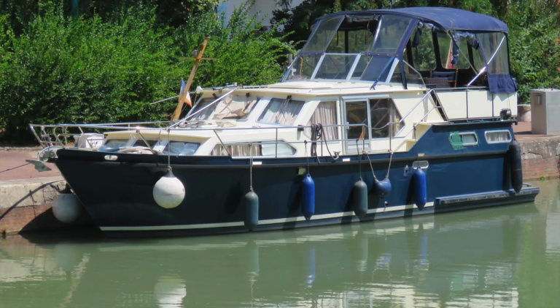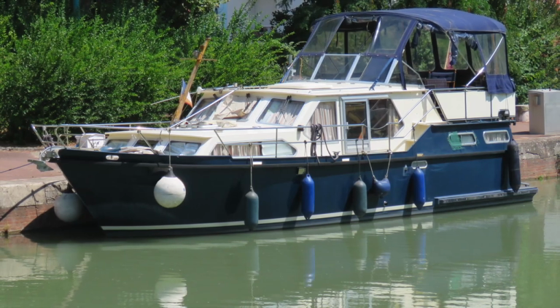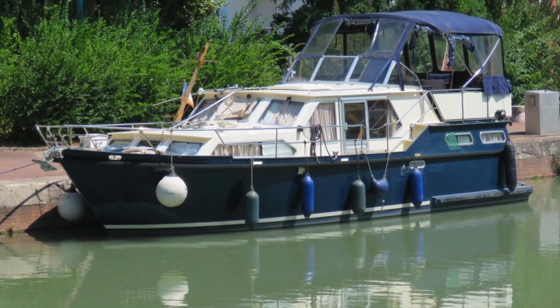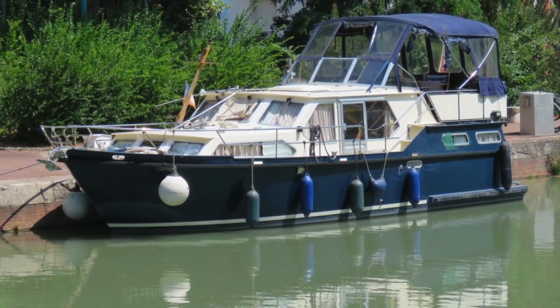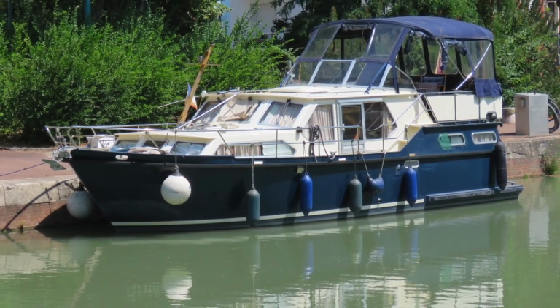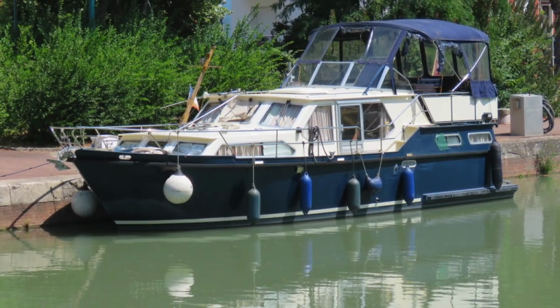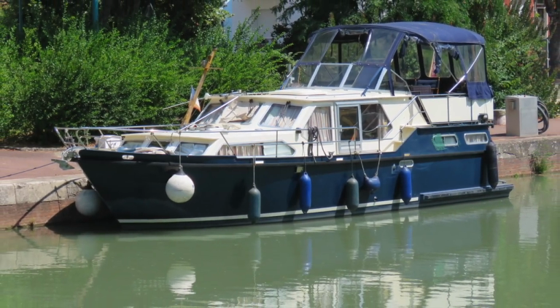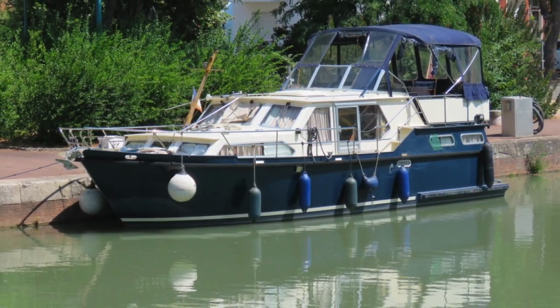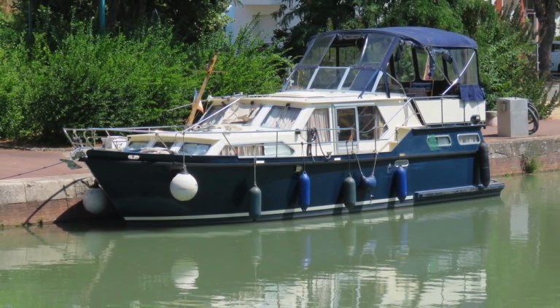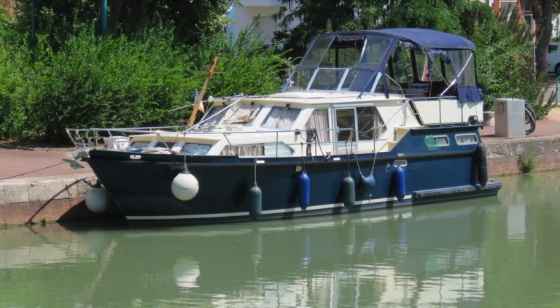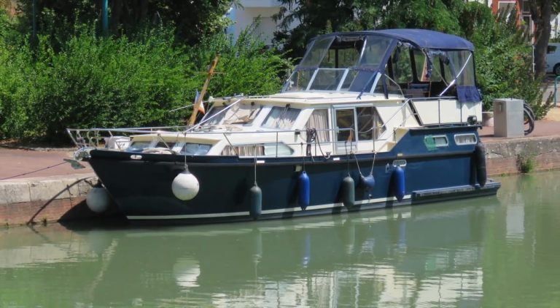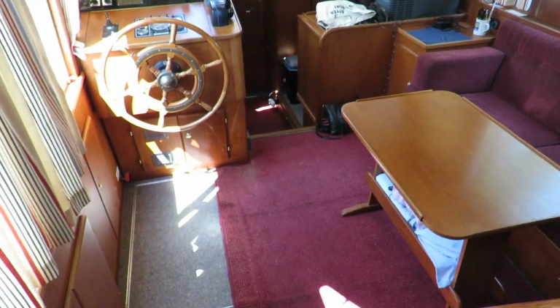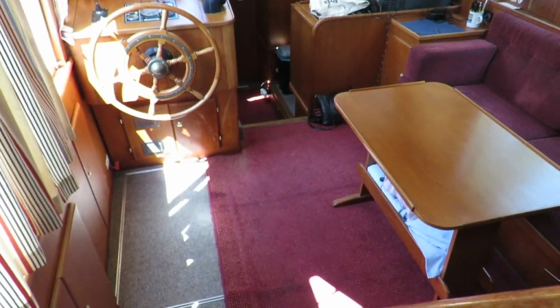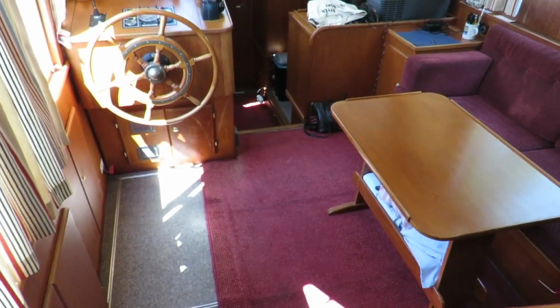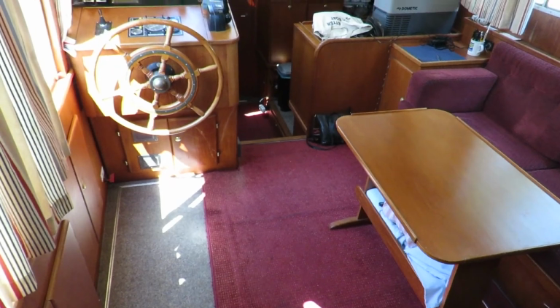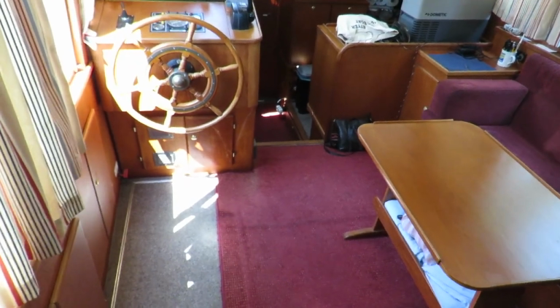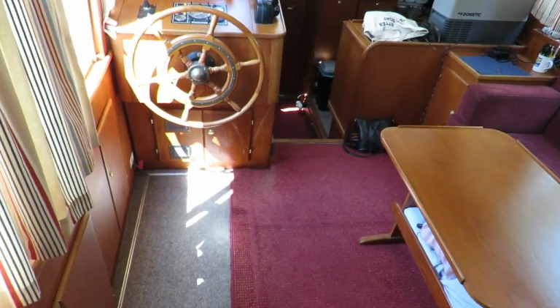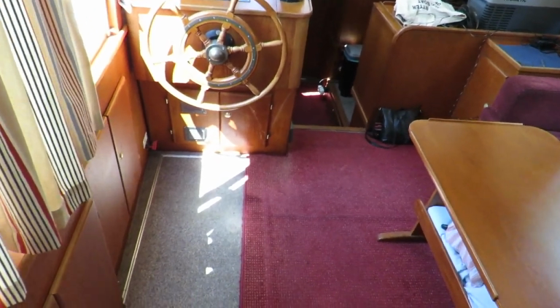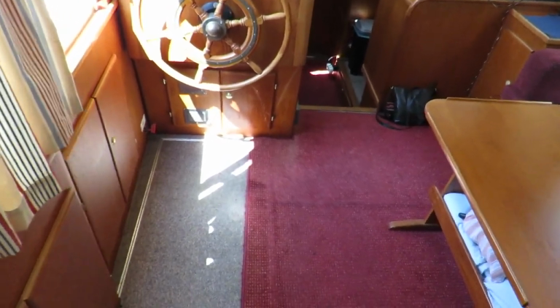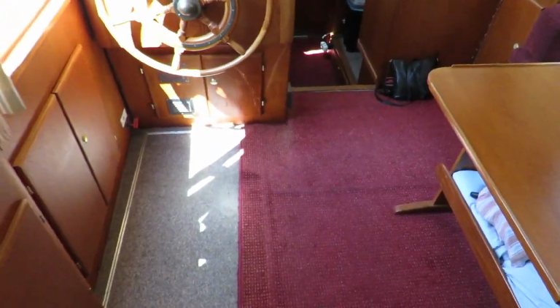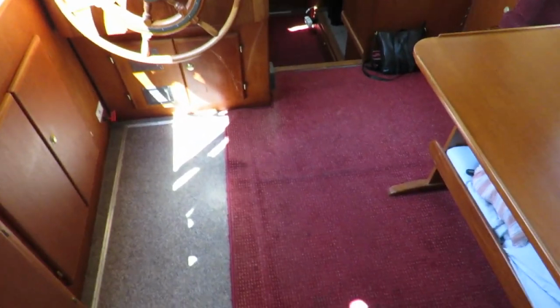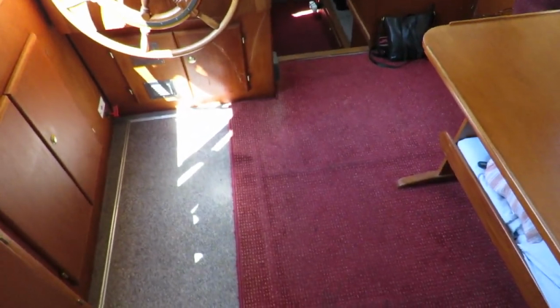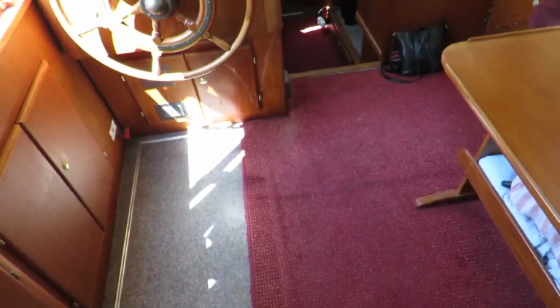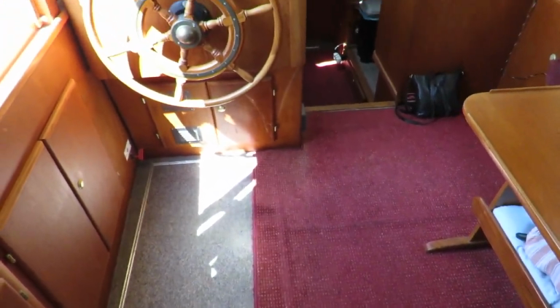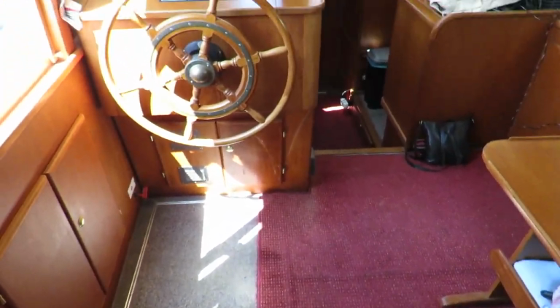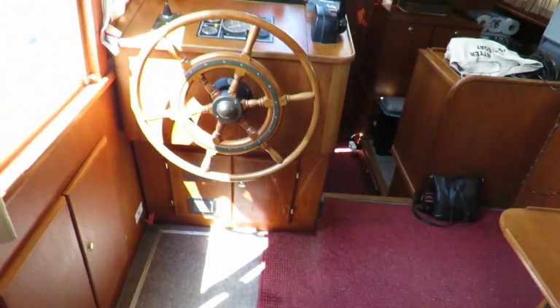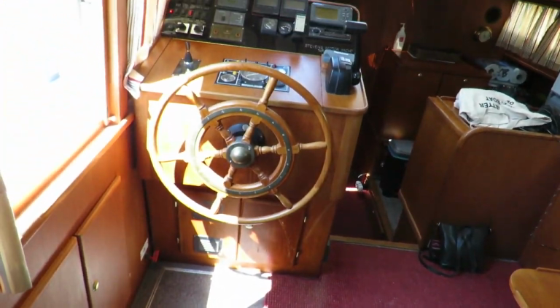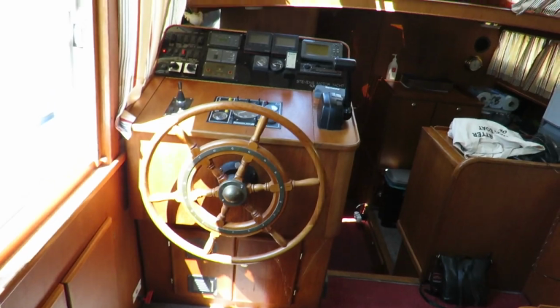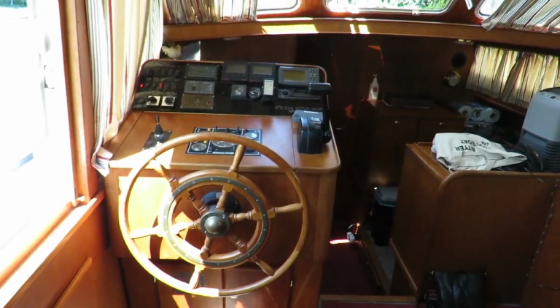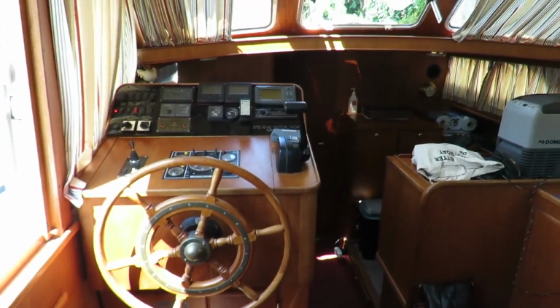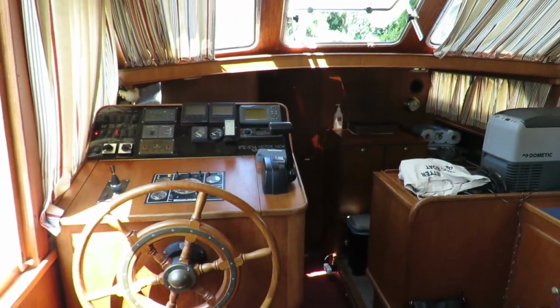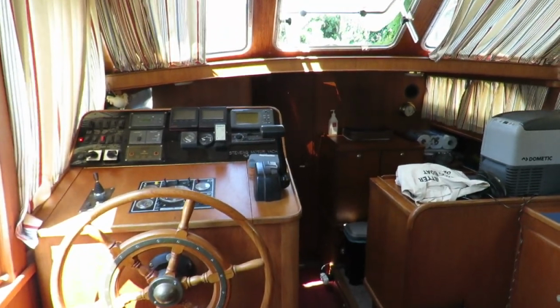Hi, Magalie from Boche Medi-Canal. Today I present you a Dutch T-Cruiser Stevens 1140, built in 1994 and sold in 1995.